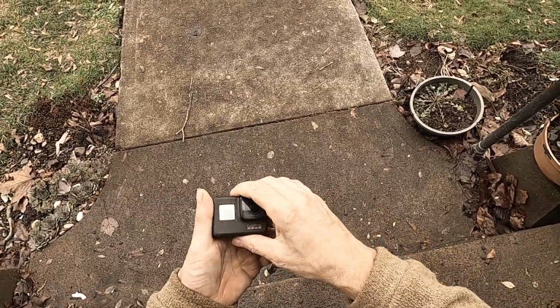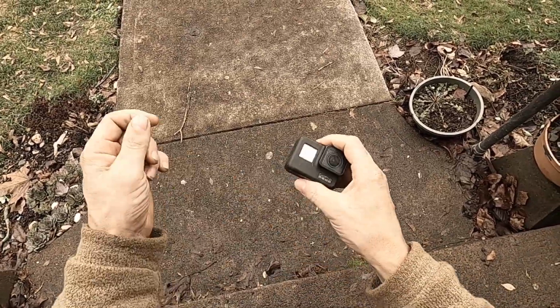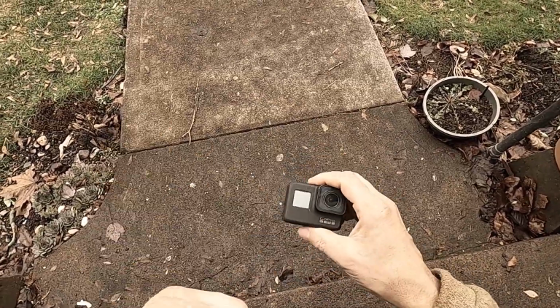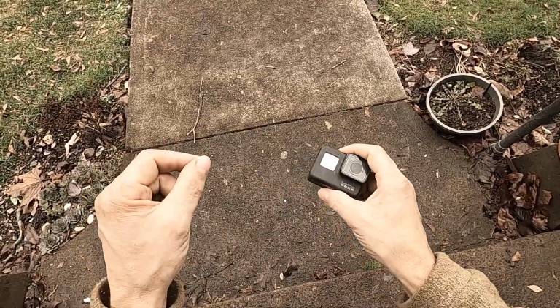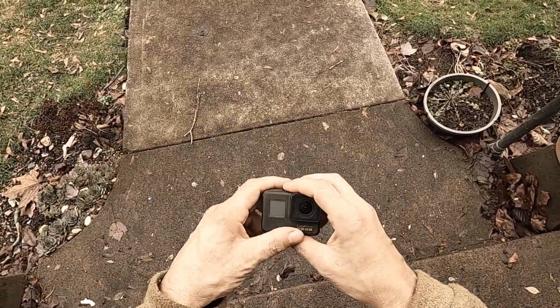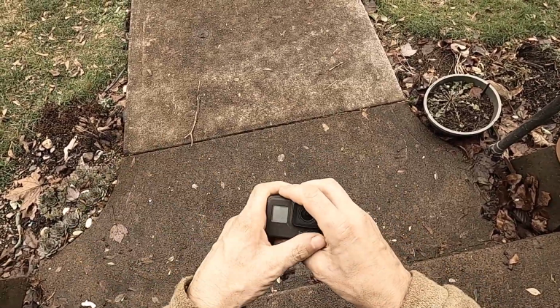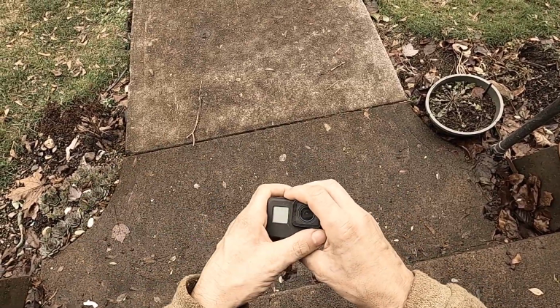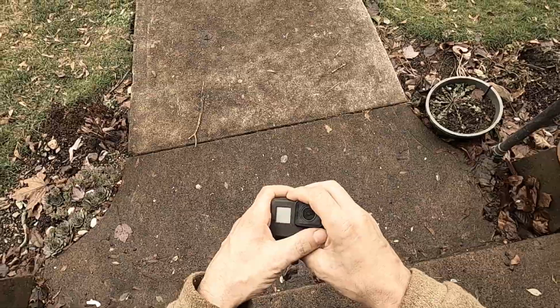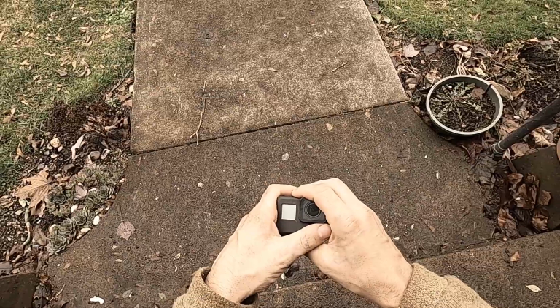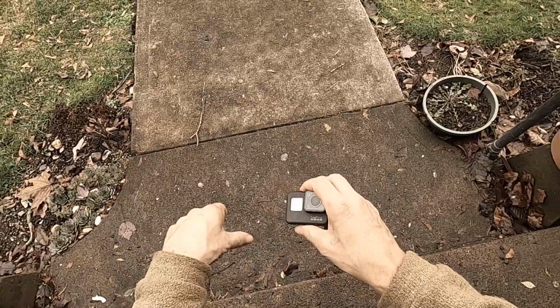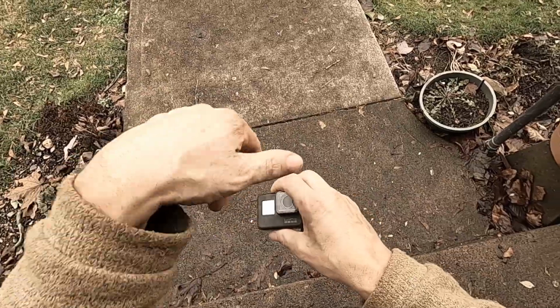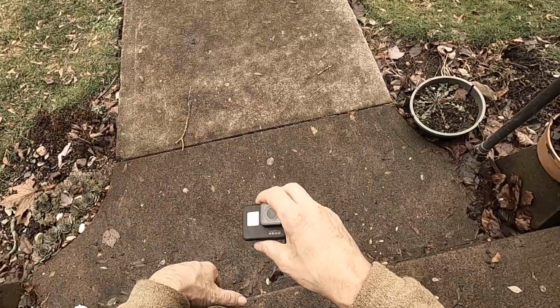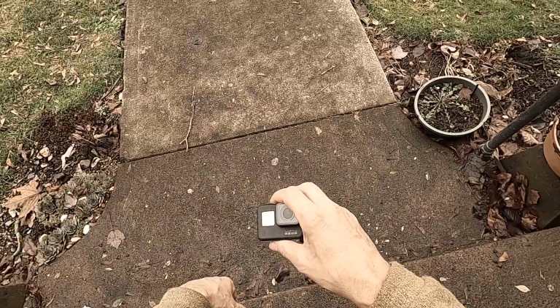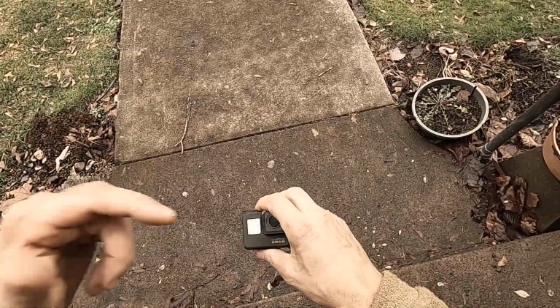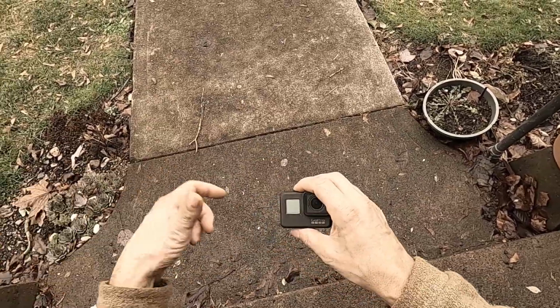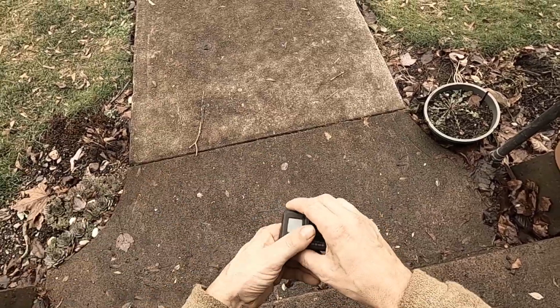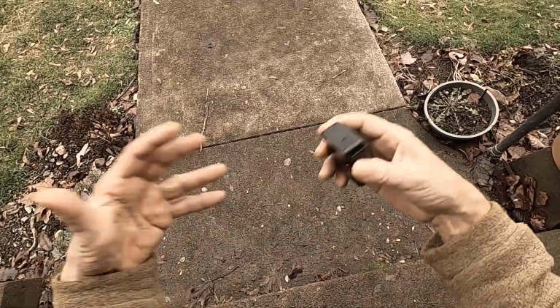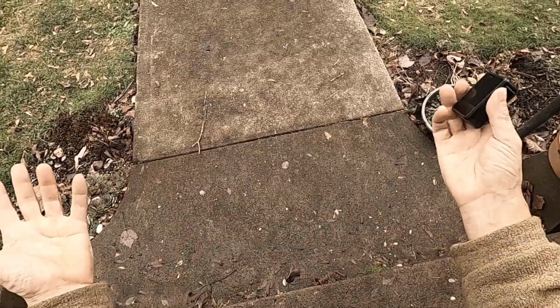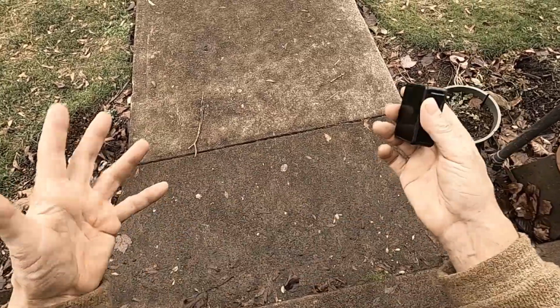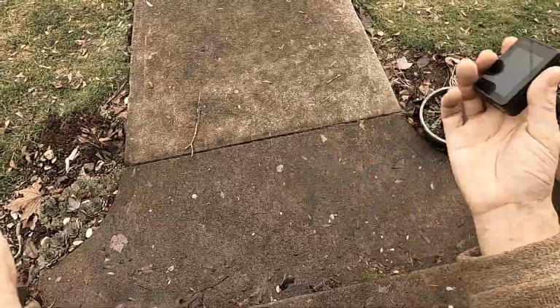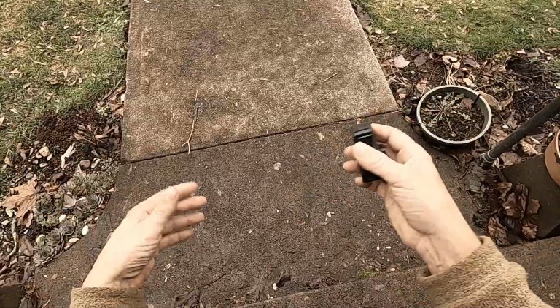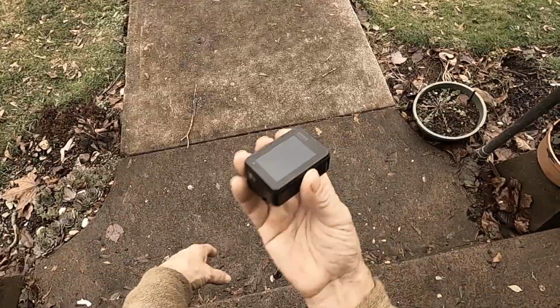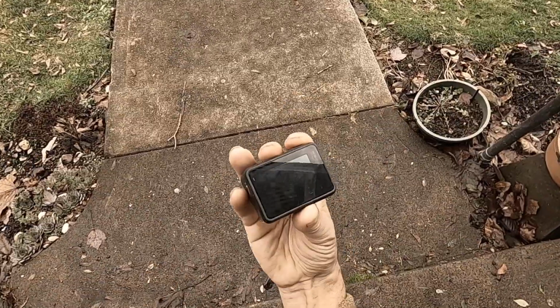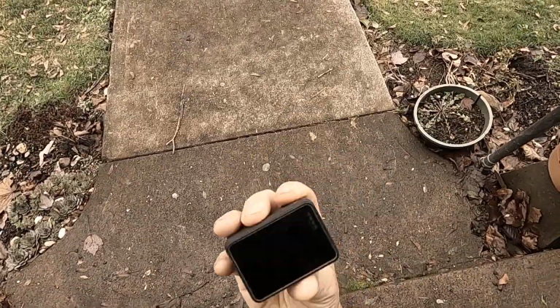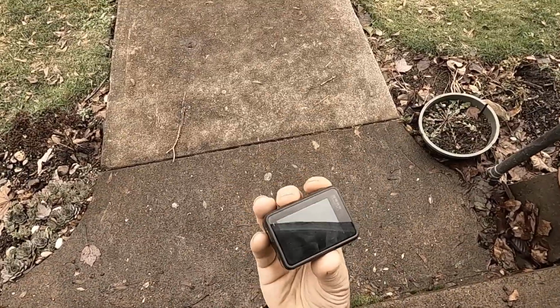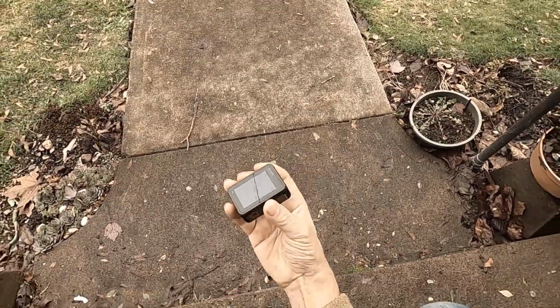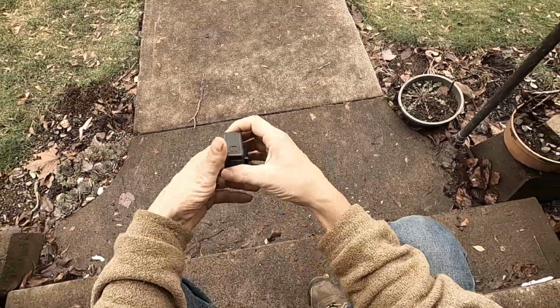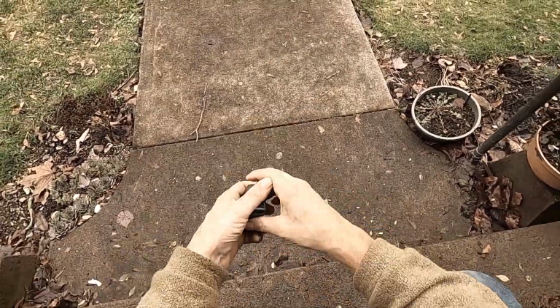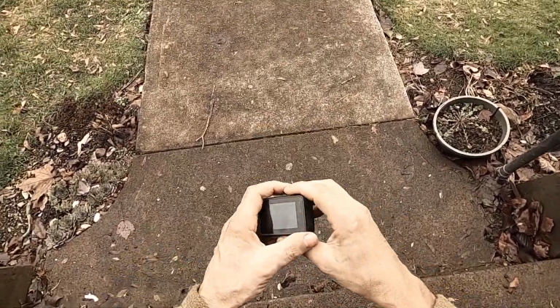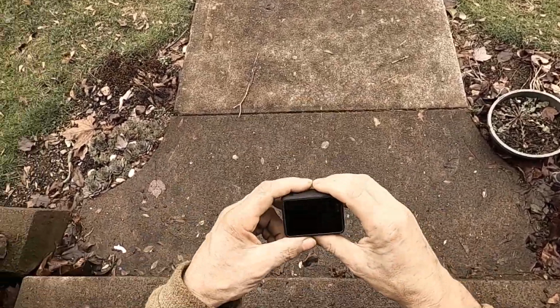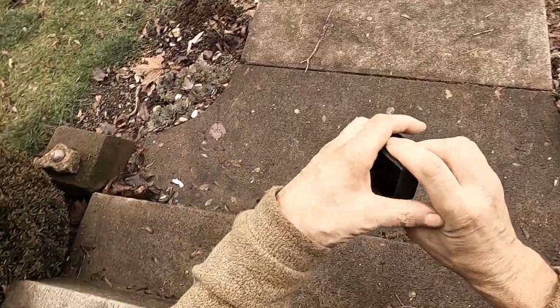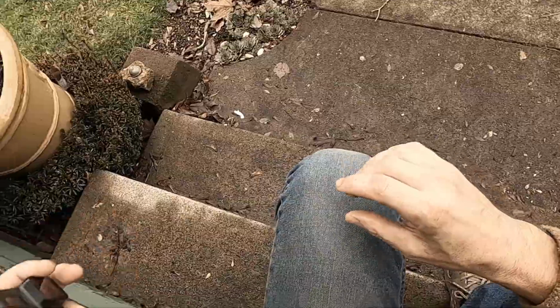Once you scratch the GoPro Hero 8 Black lens, you are done. That thing has to go to a repair center and get a new lens on it. And why do that? It costs you just as much to buy a good camera like a Hero 7.